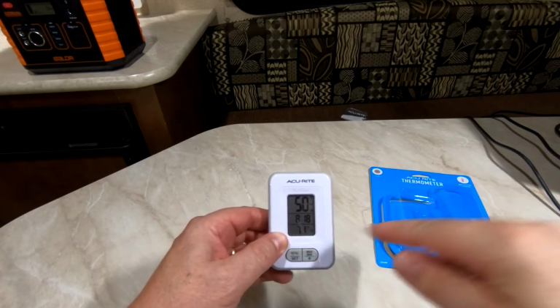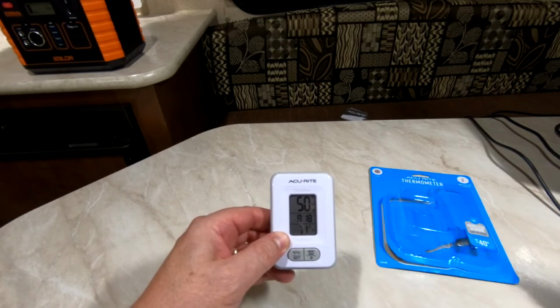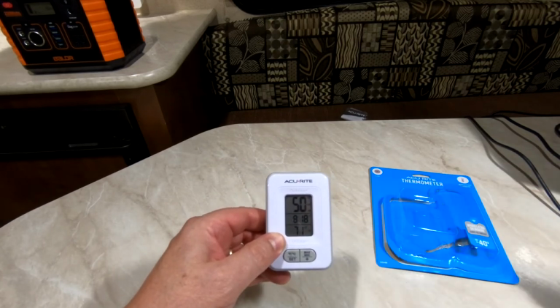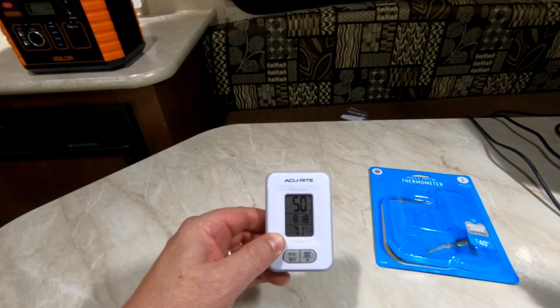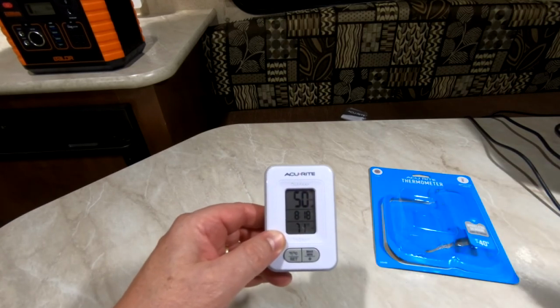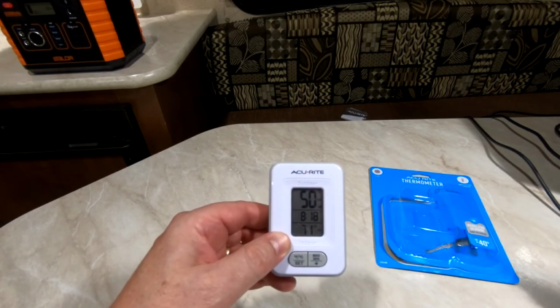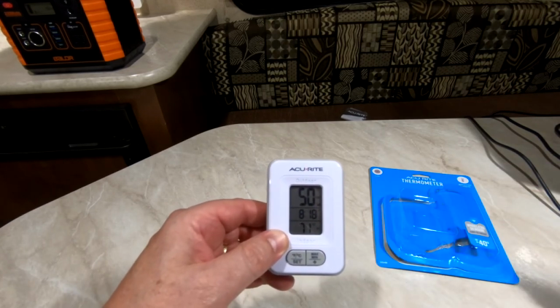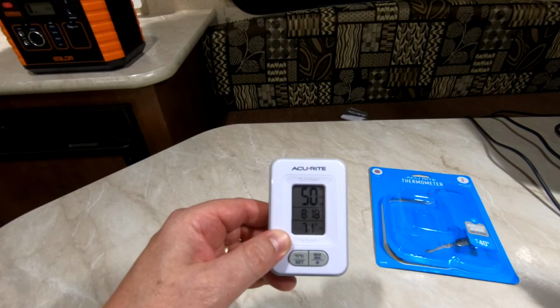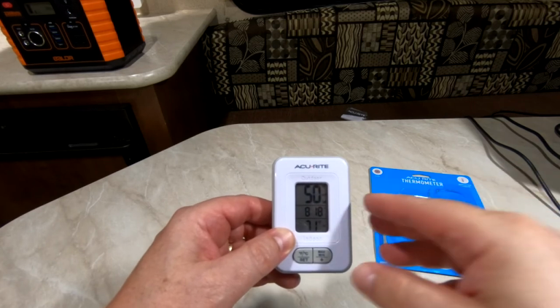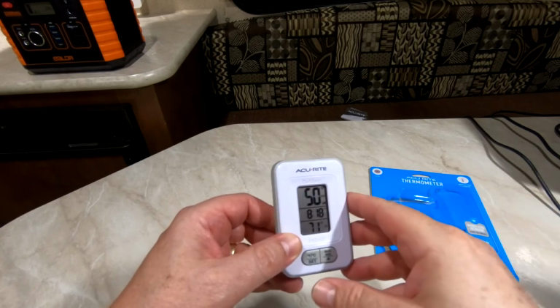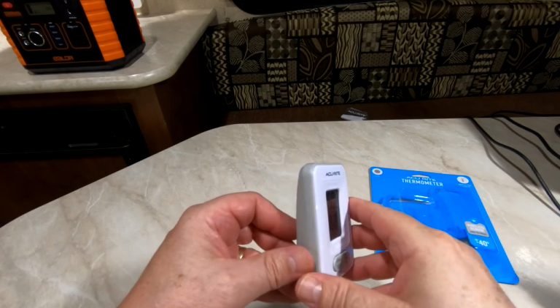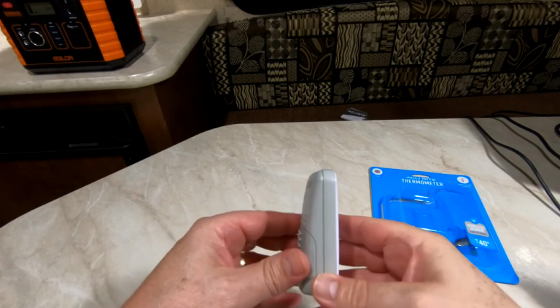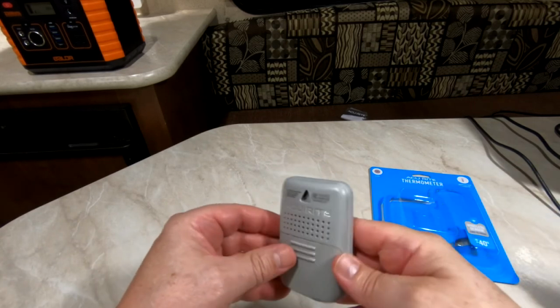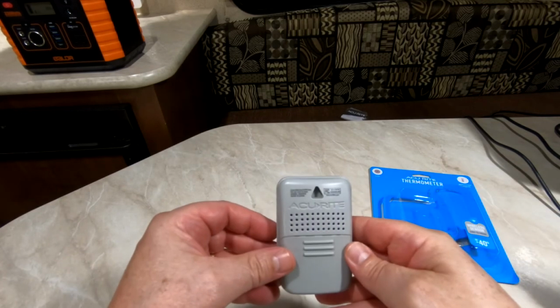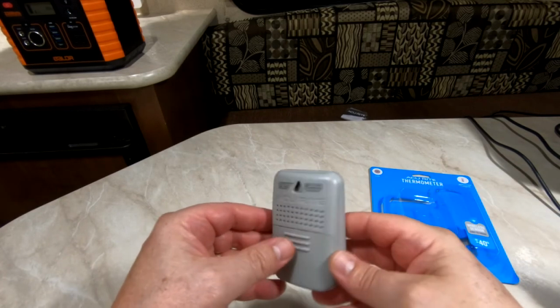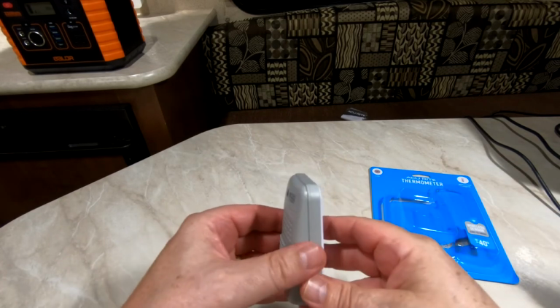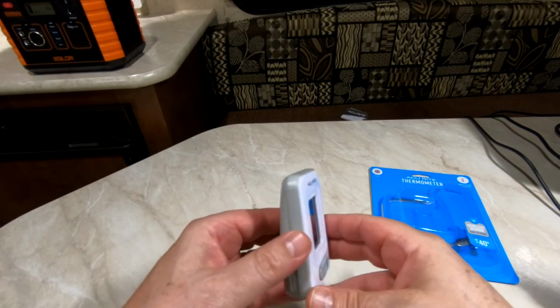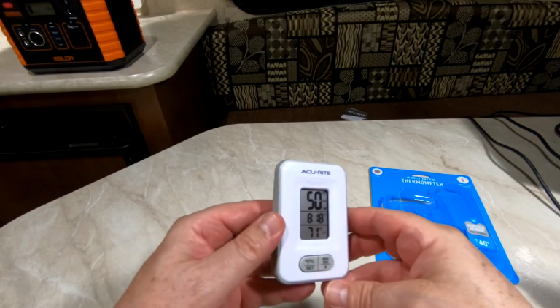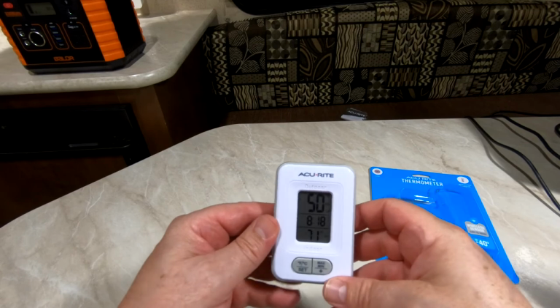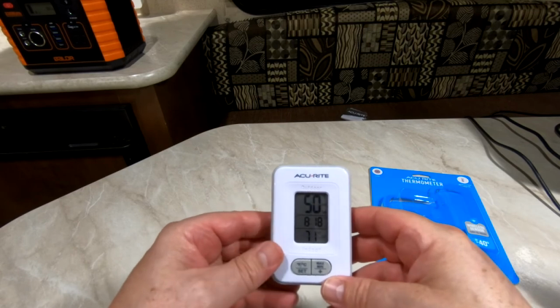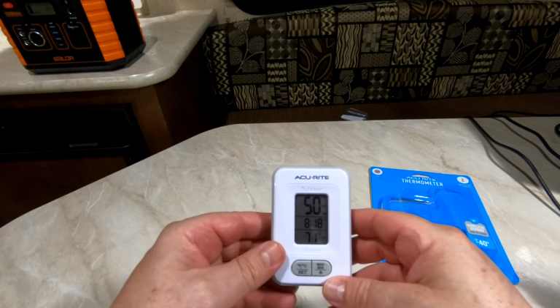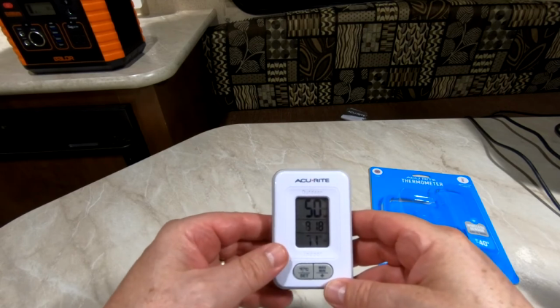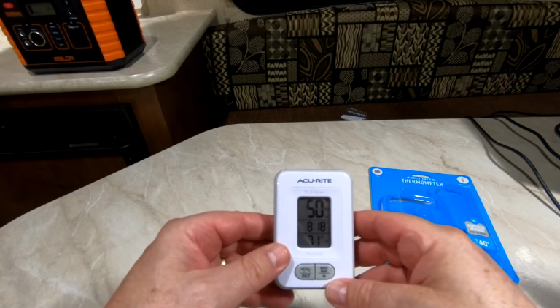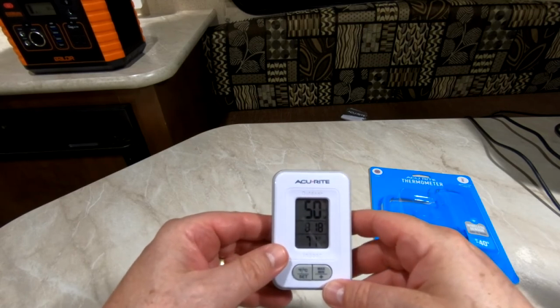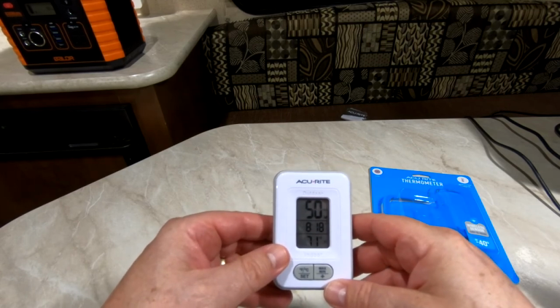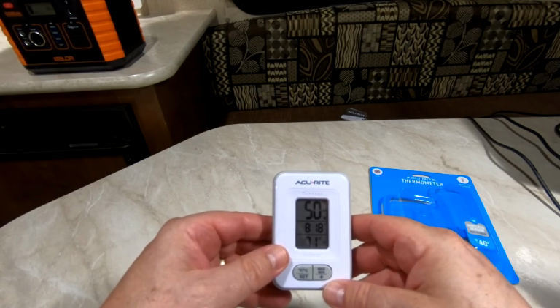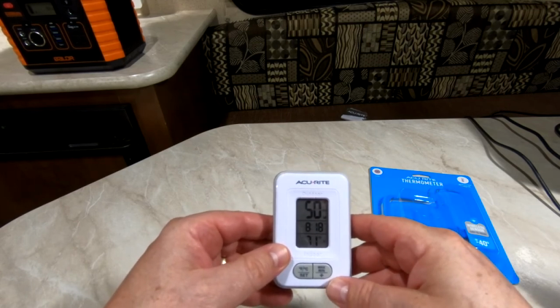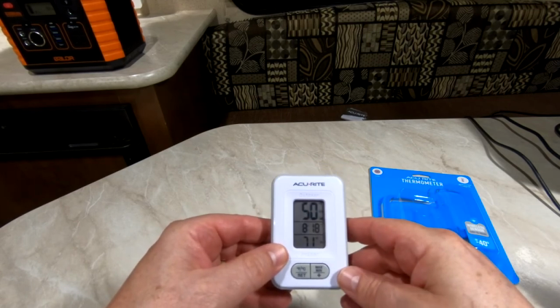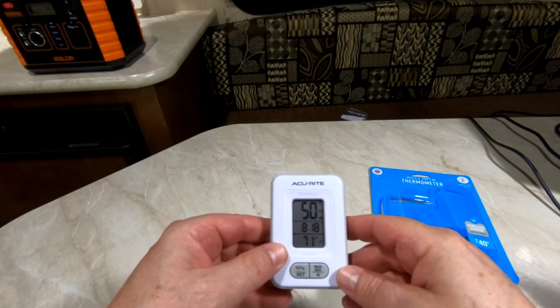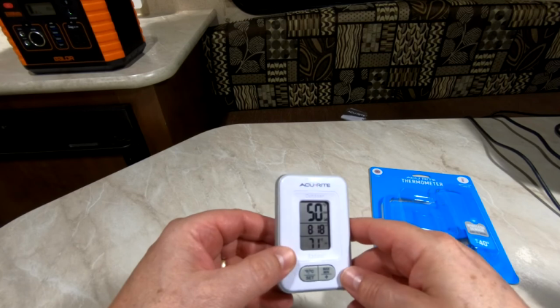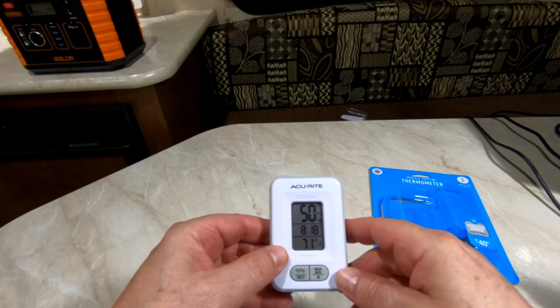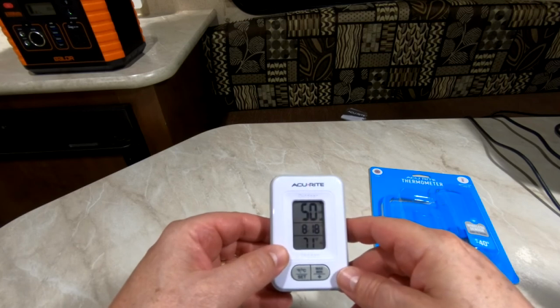I set the clock to 8:18. Overall, I'm pretty impressed. Like I said, it's all plastic and I'm wondering how long it will actually last, but for 10 bucks you can't really go wrong.